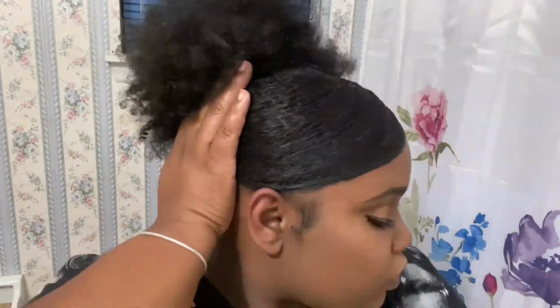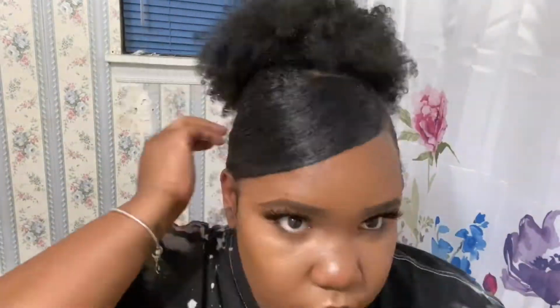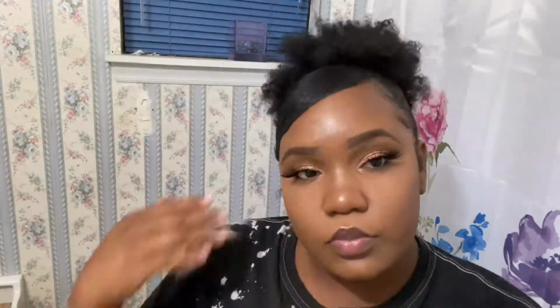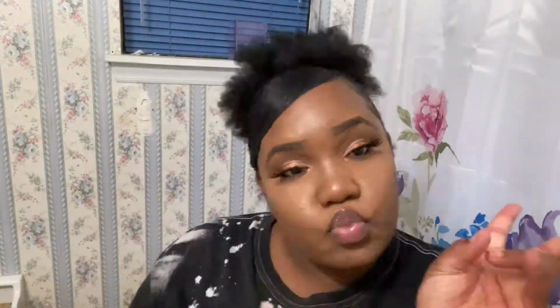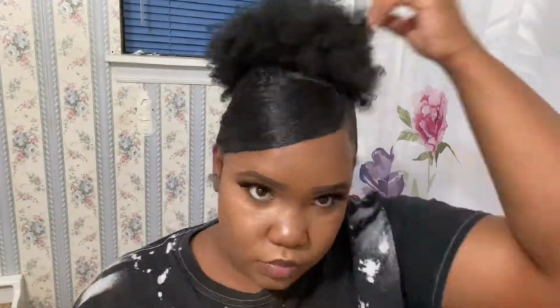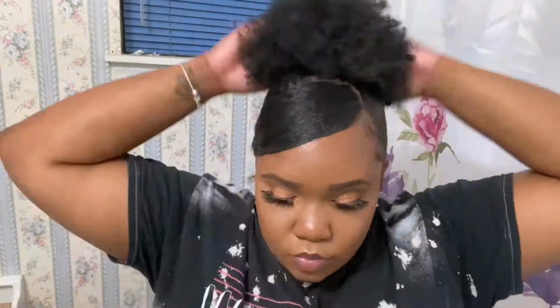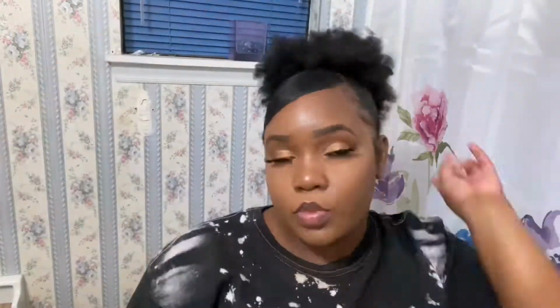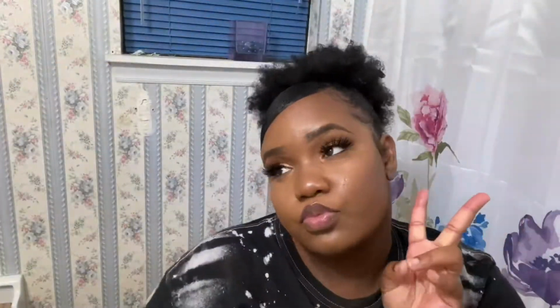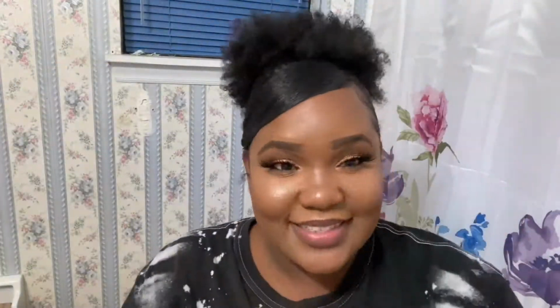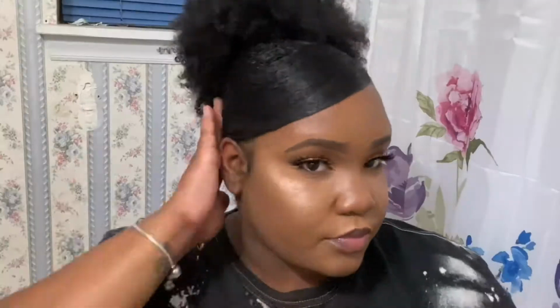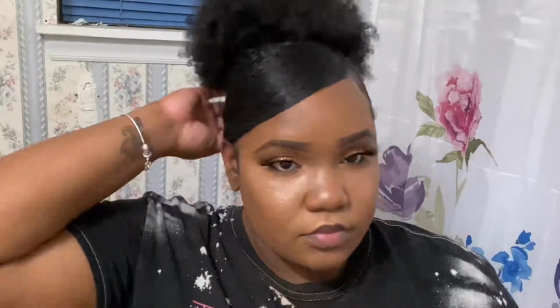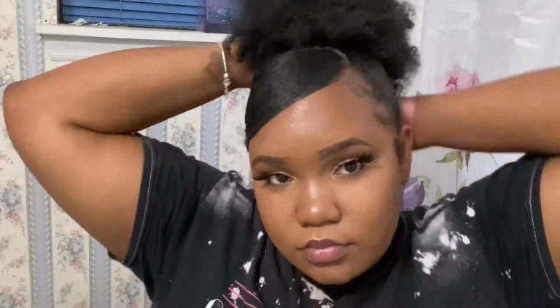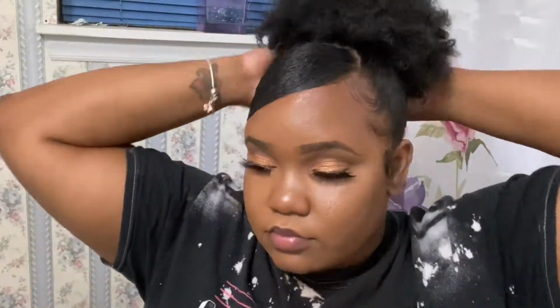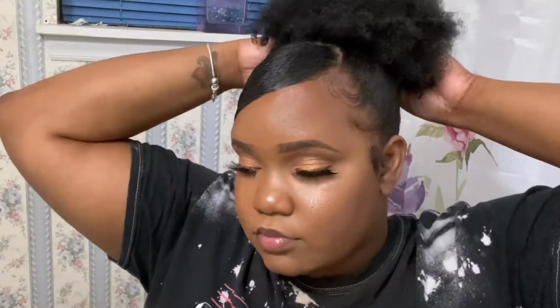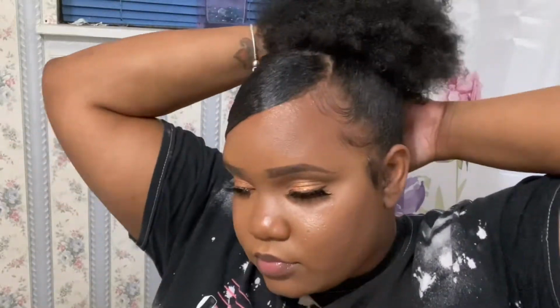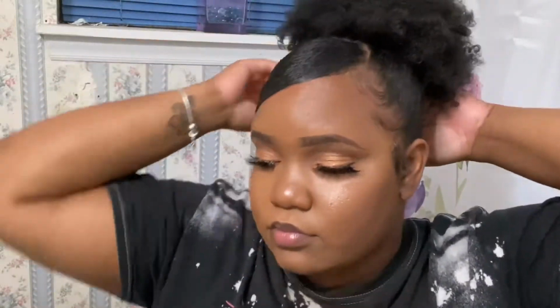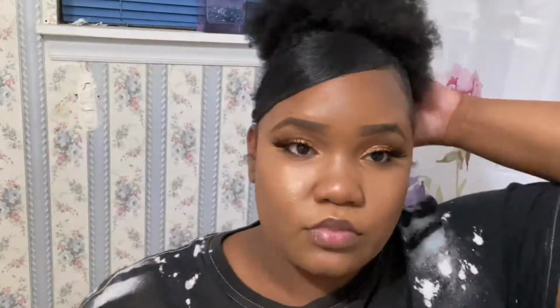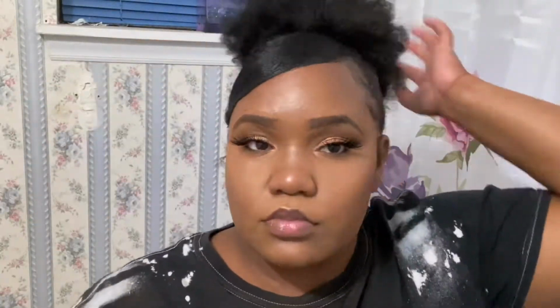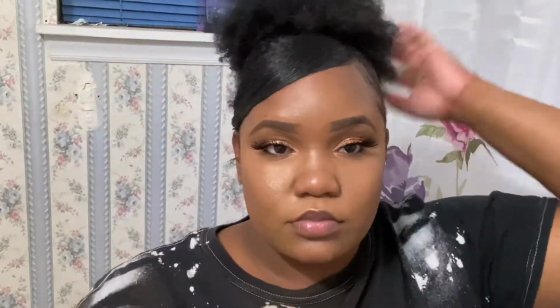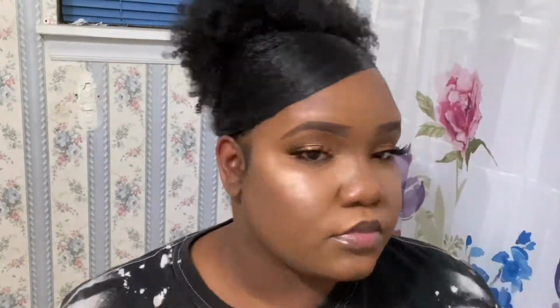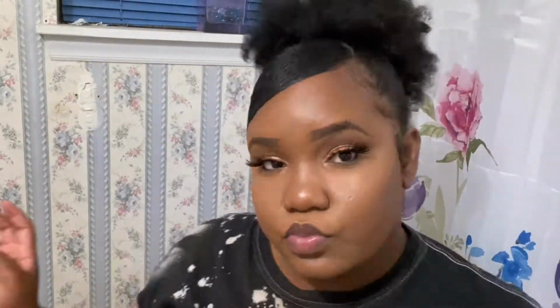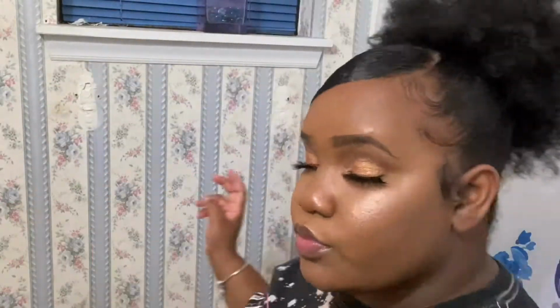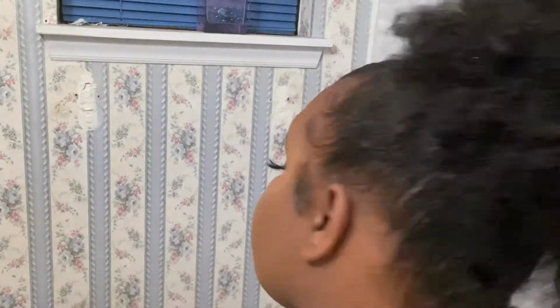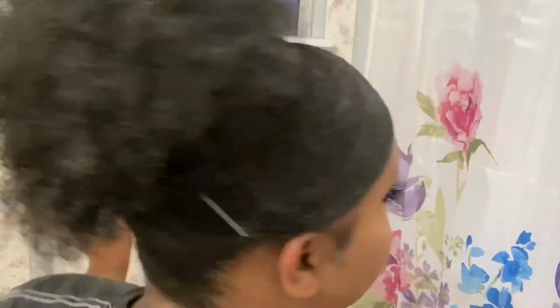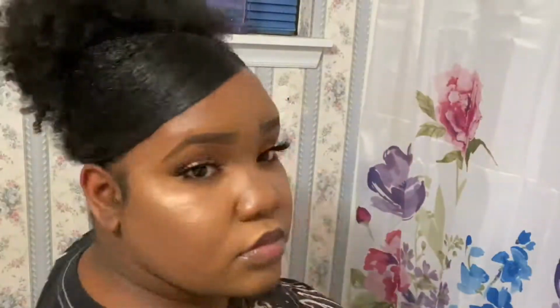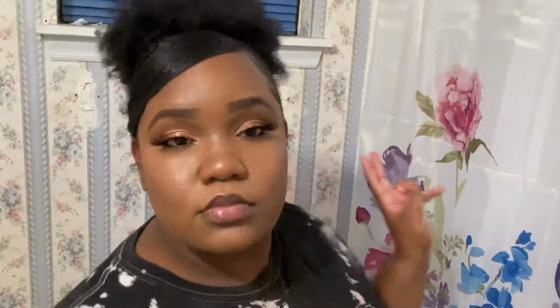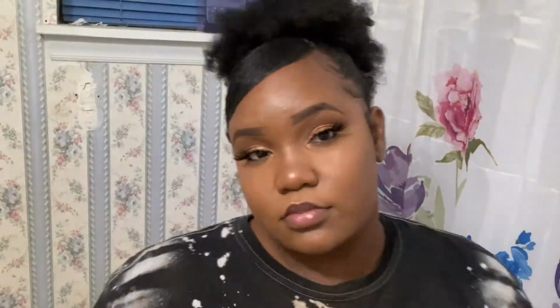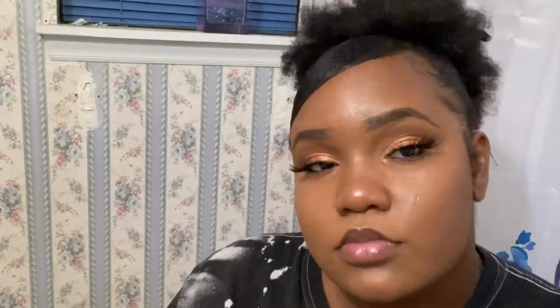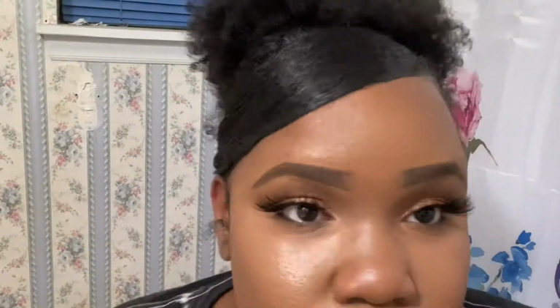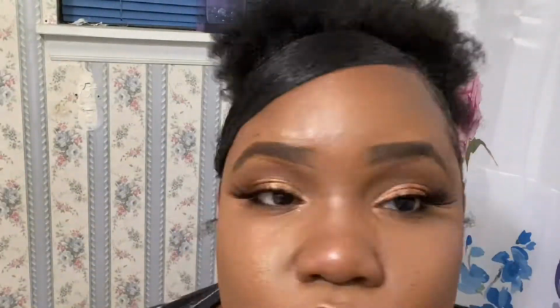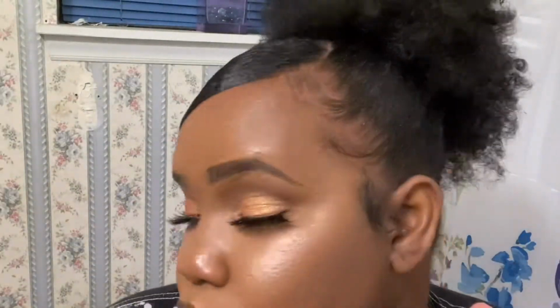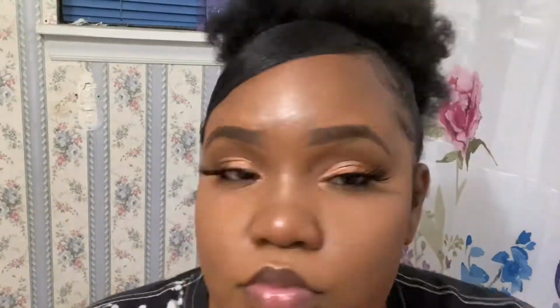Now that your bang is swooped, your edges are laid and your puff is slicked, that is the fourth hairstyle — the side swoop bang and high ponytail.